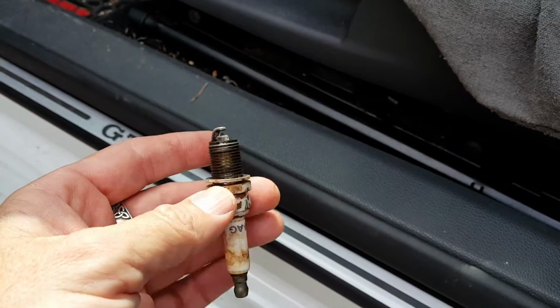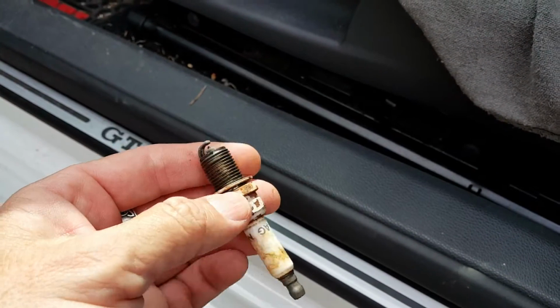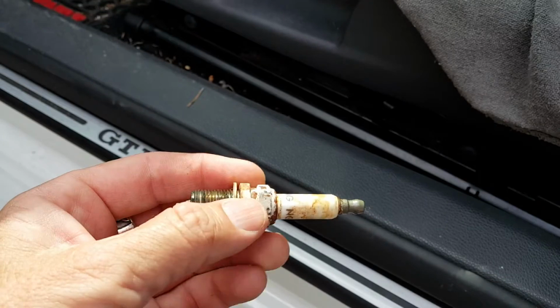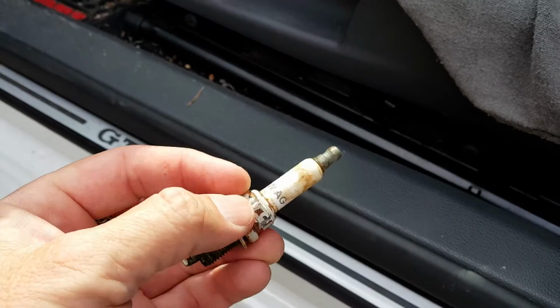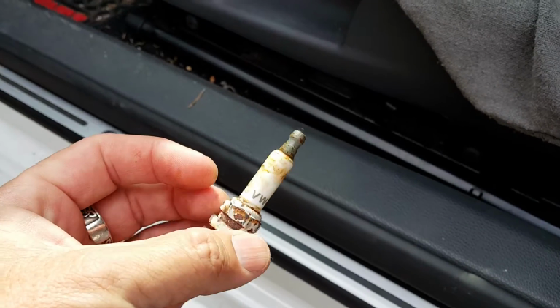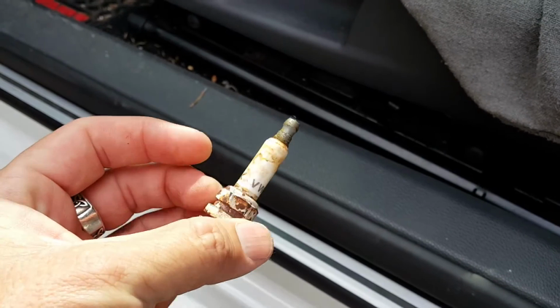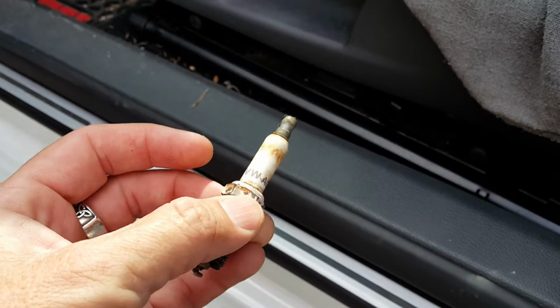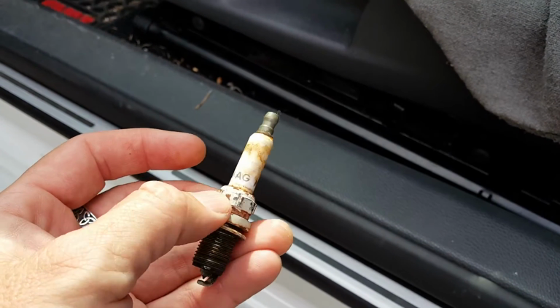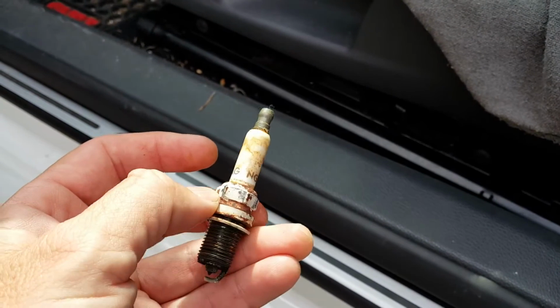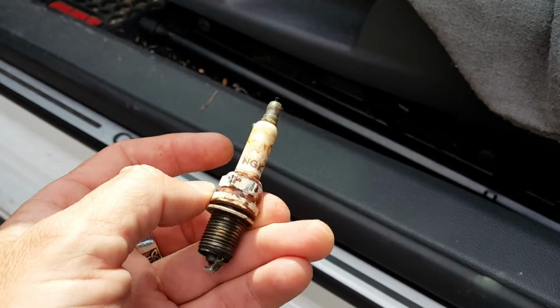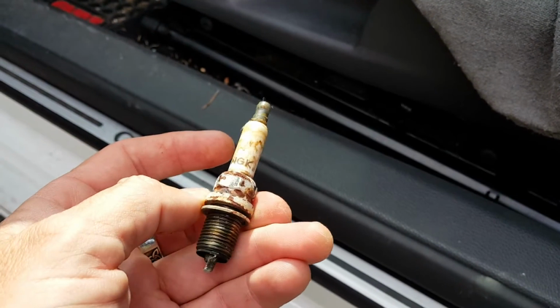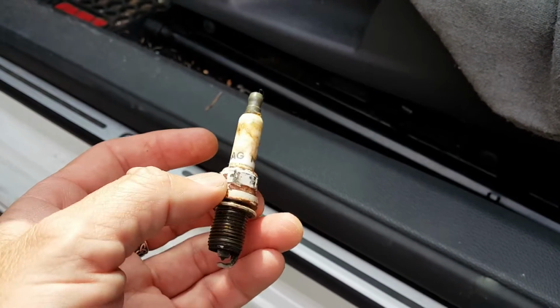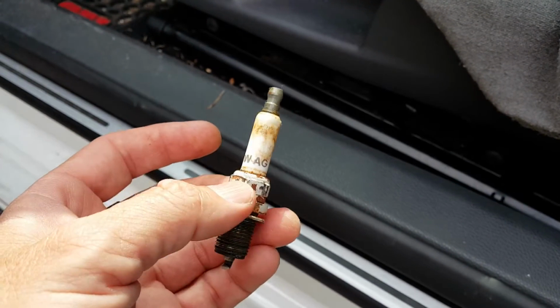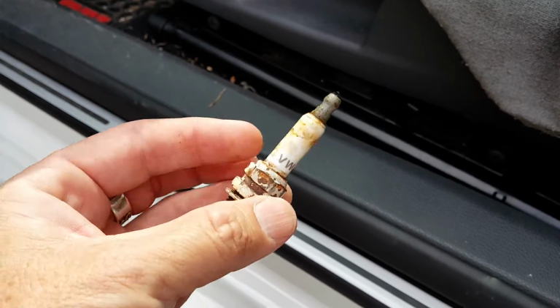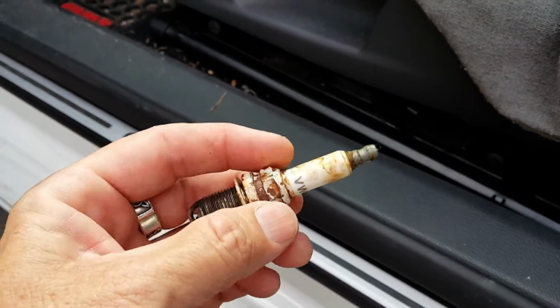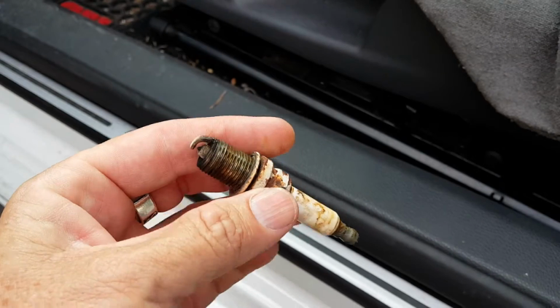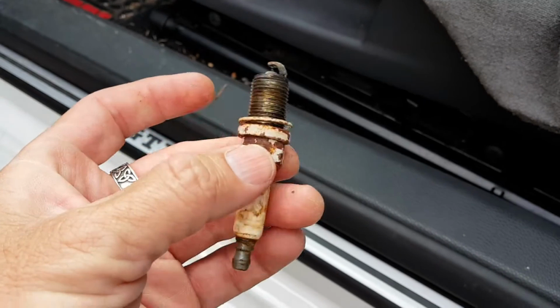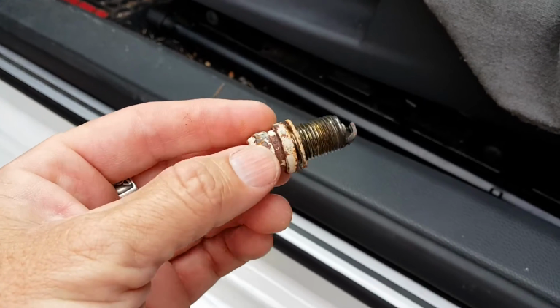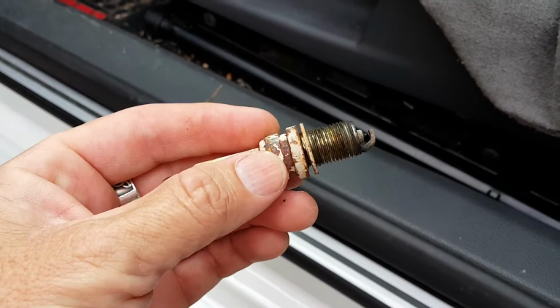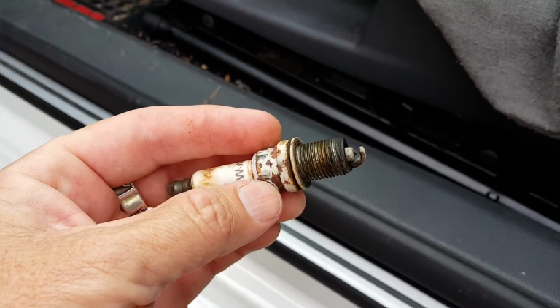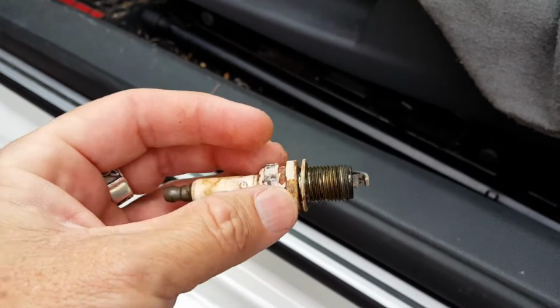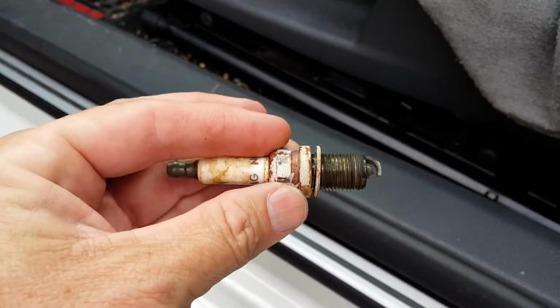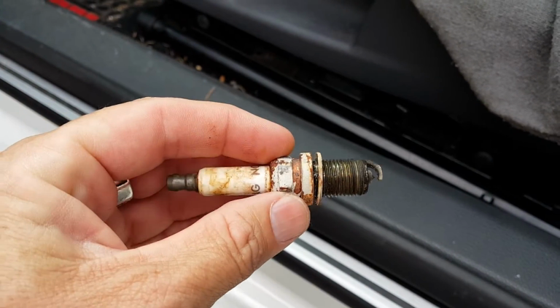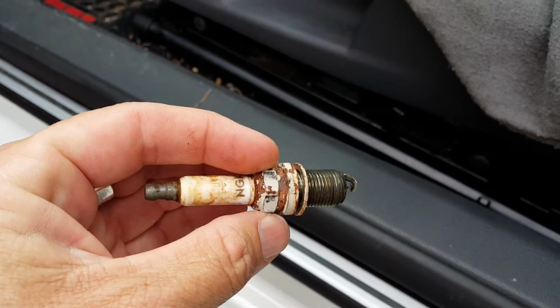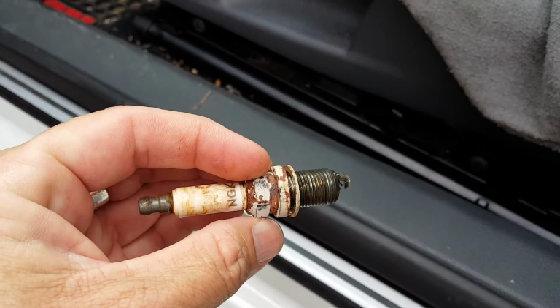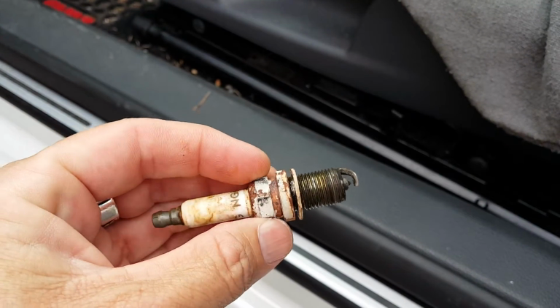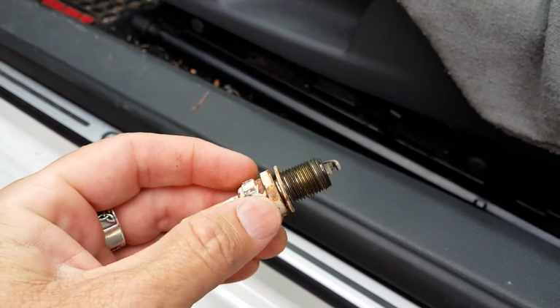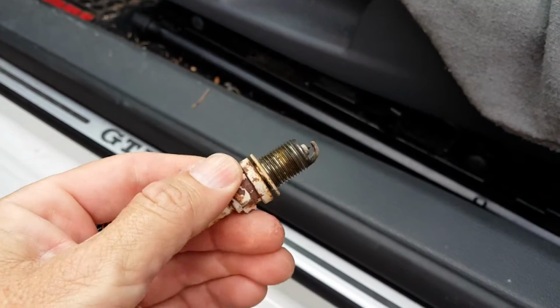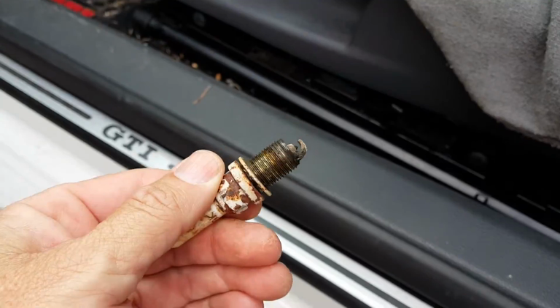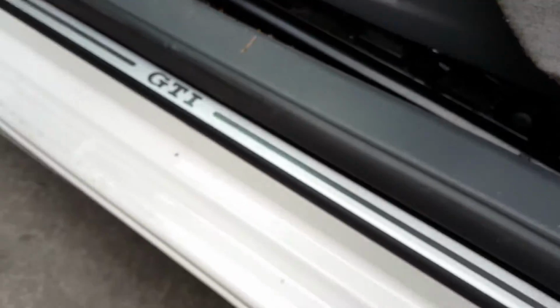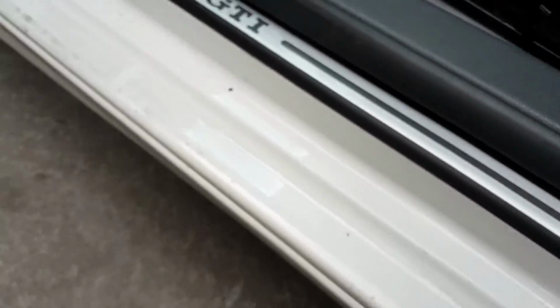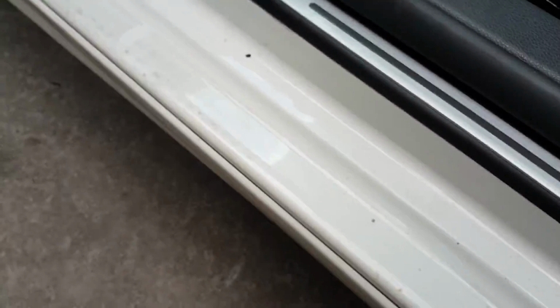That almost looks like it's the original spark plug. I wonder if they never ever changed my spark plugs. I'm not gonna blame them, but here's the bad news on that.